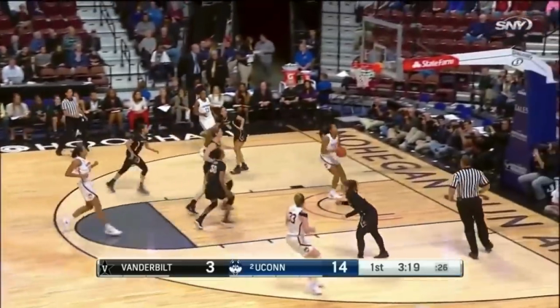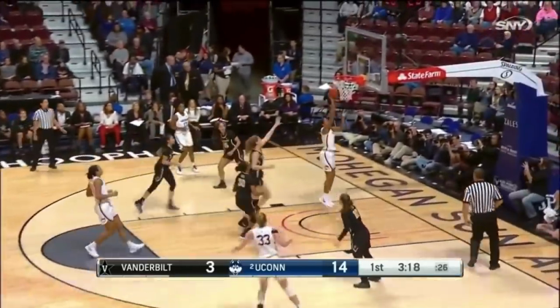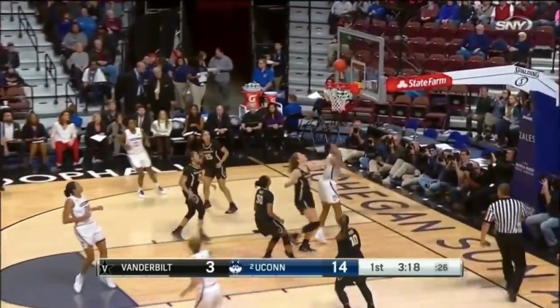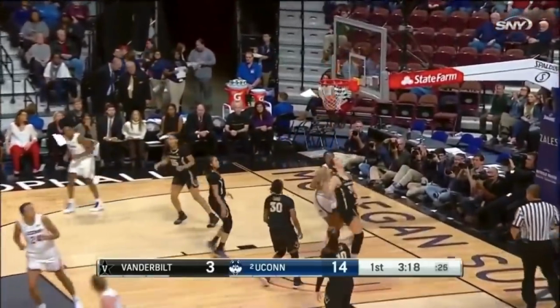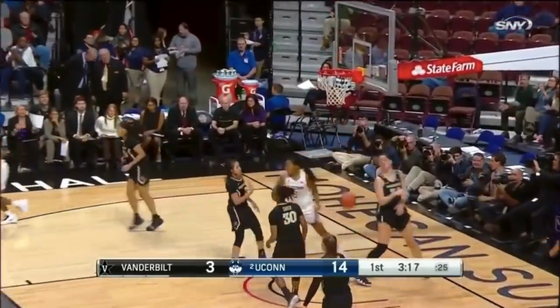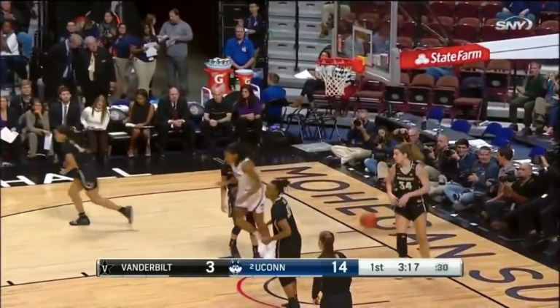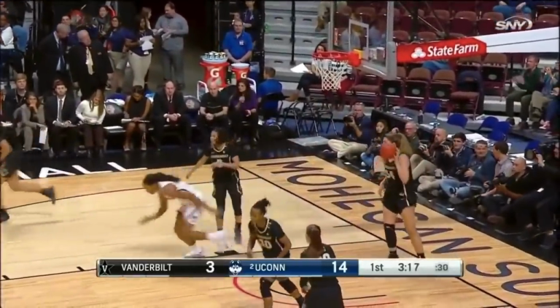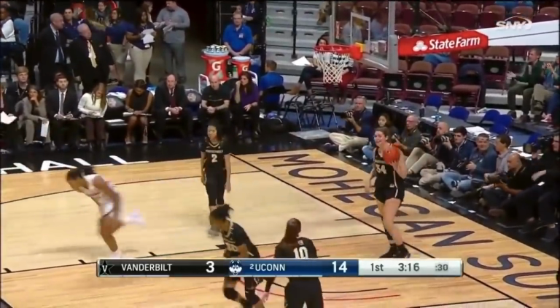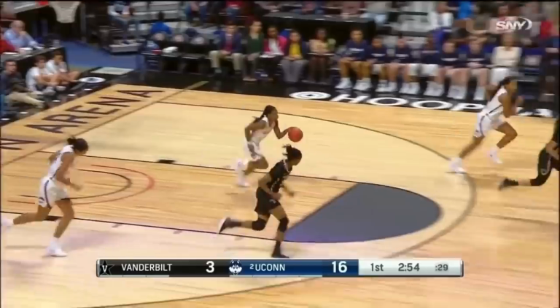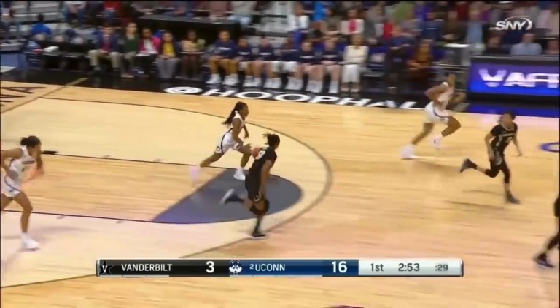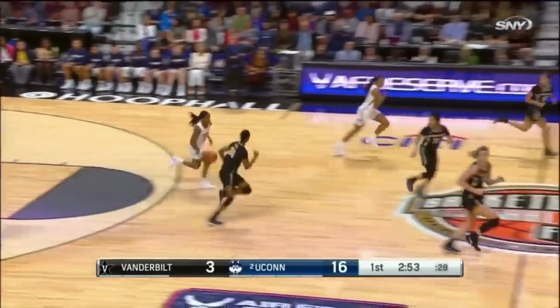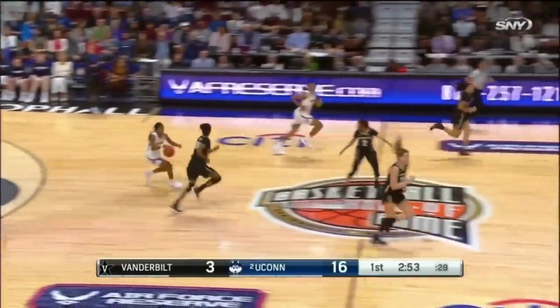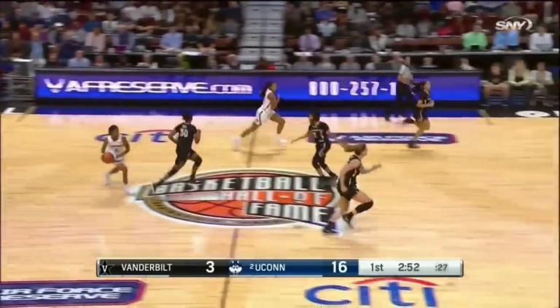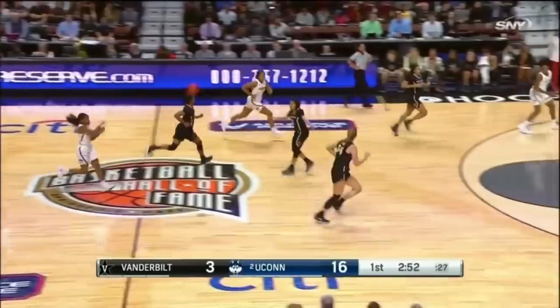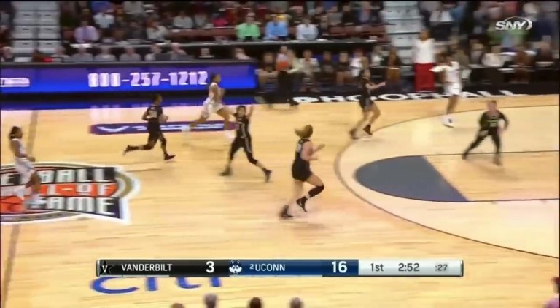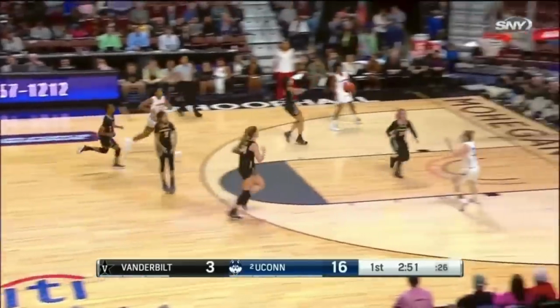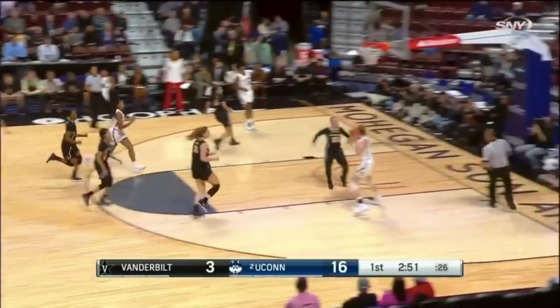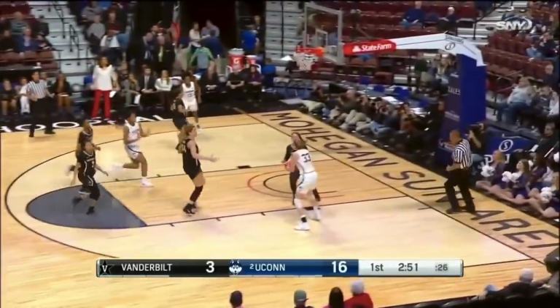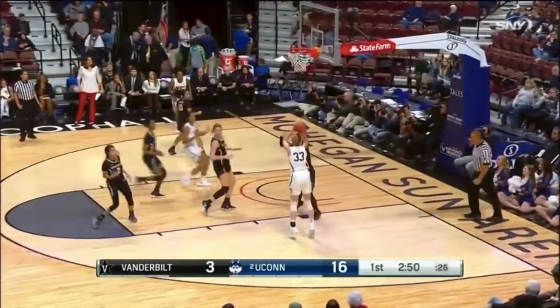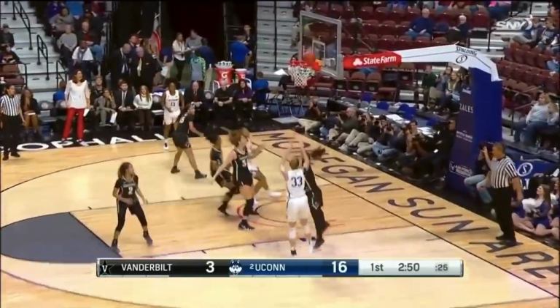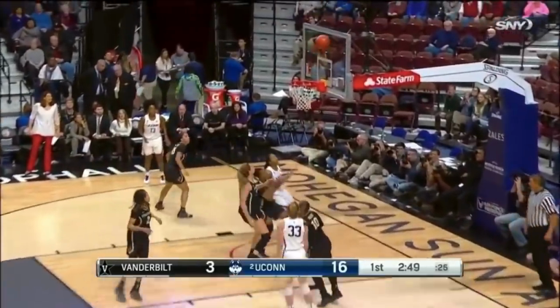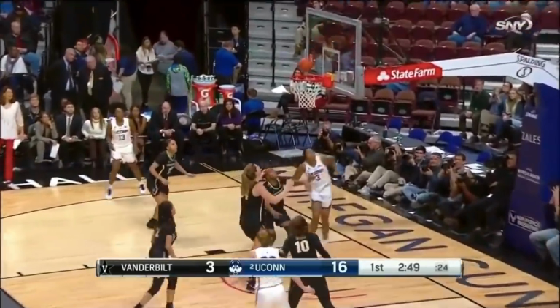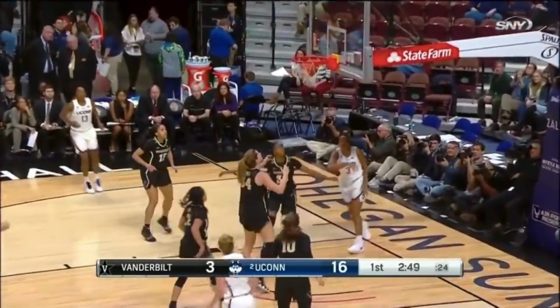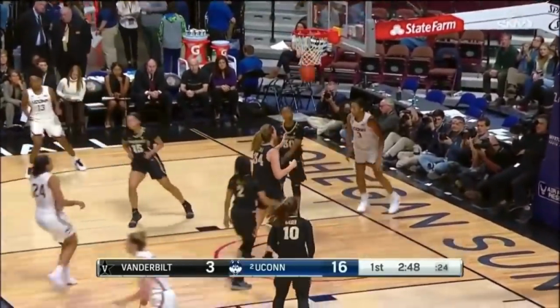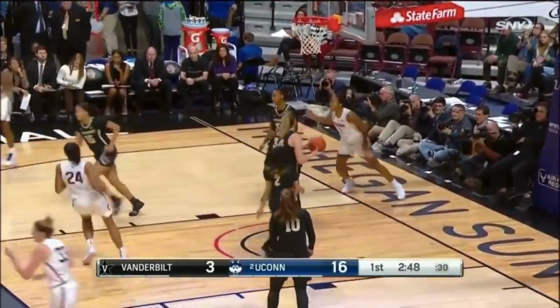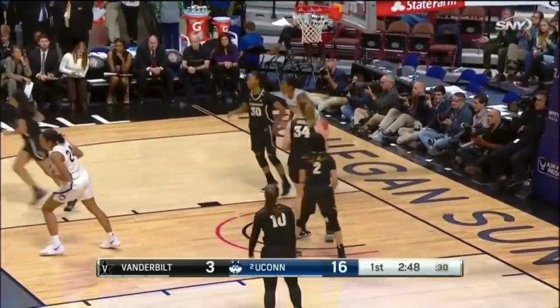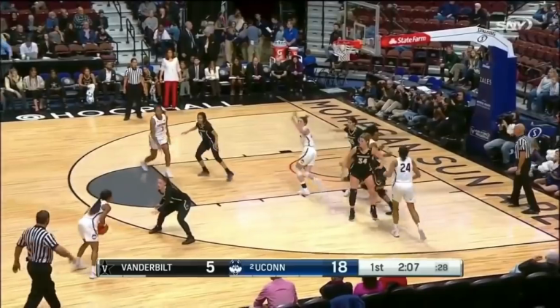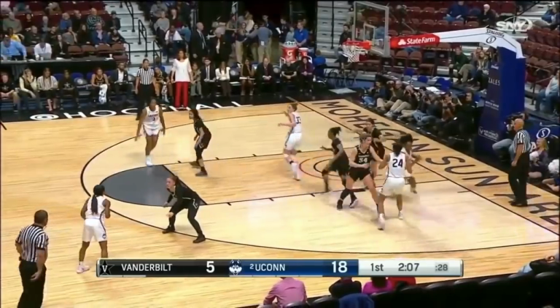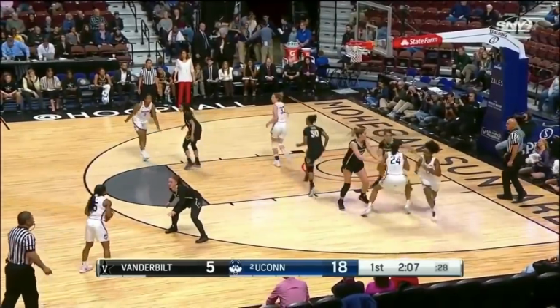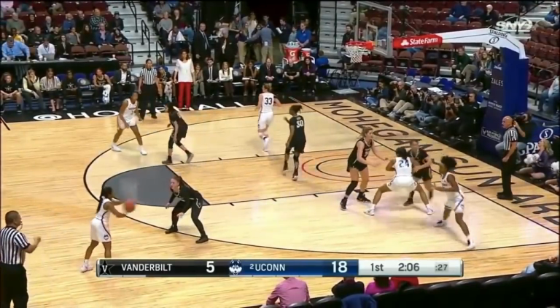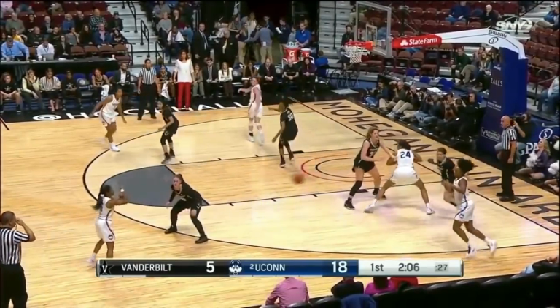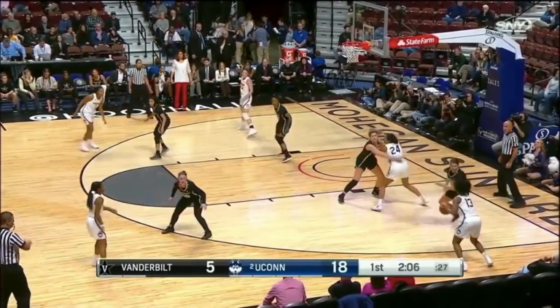Beautiful look. Samuelsson, Walker, the finish. Rebound Collier. Dangerfield, head up. Samuelsson off the window — now it's 85 a day.